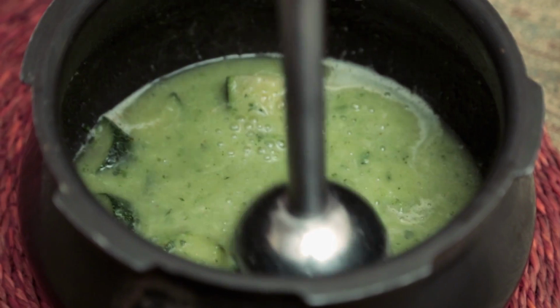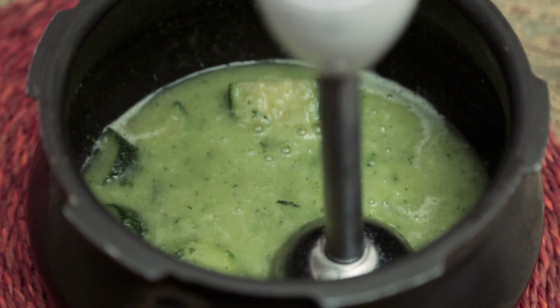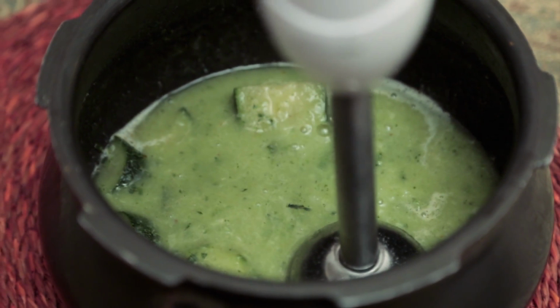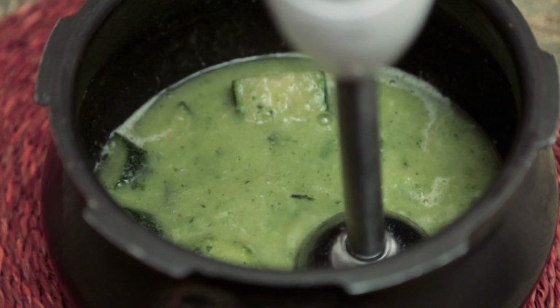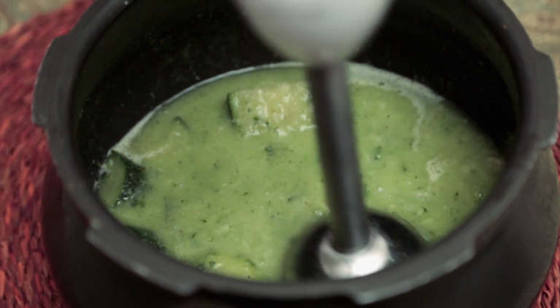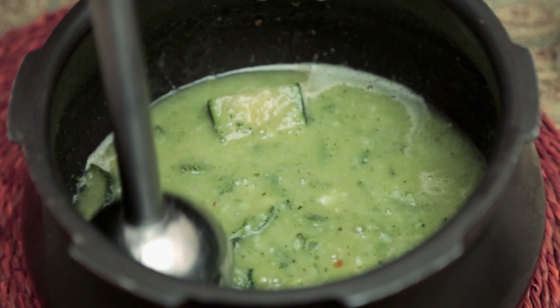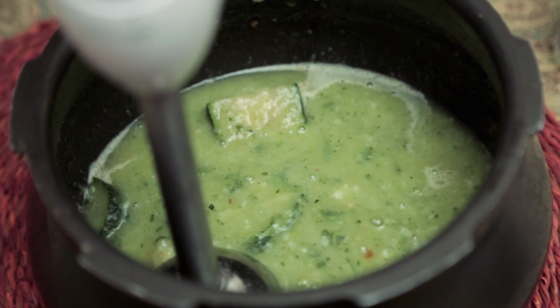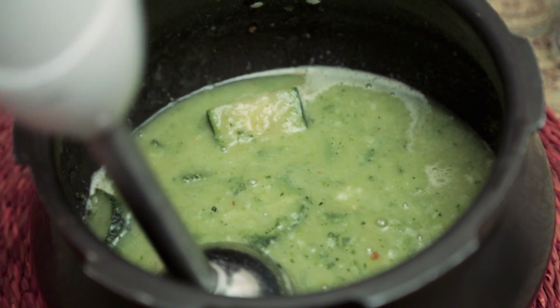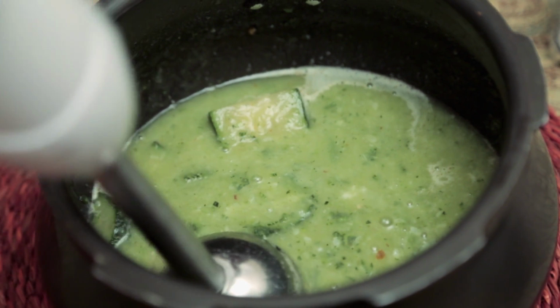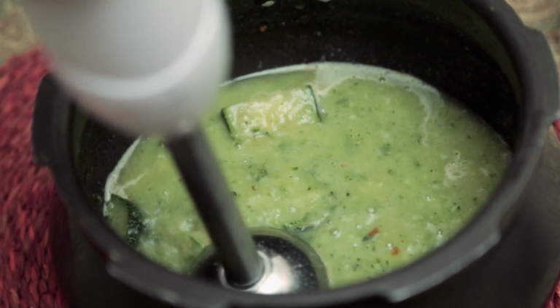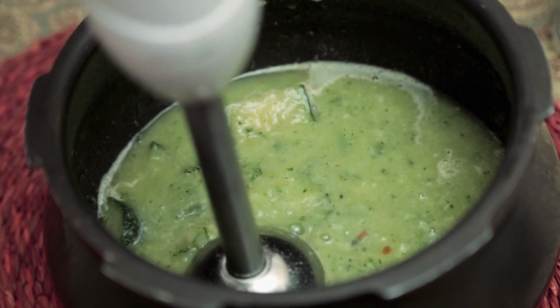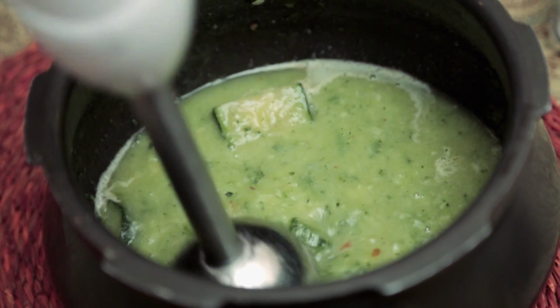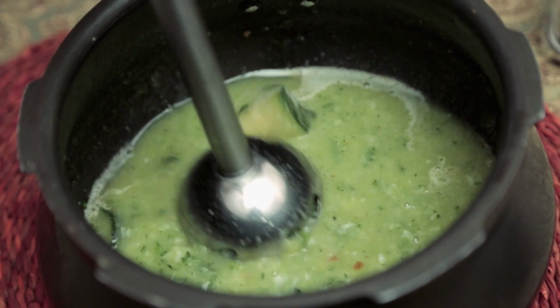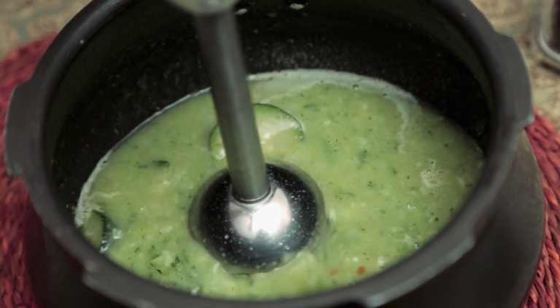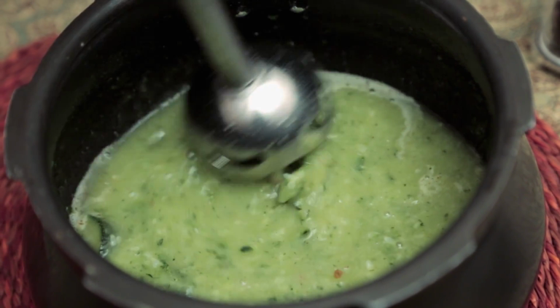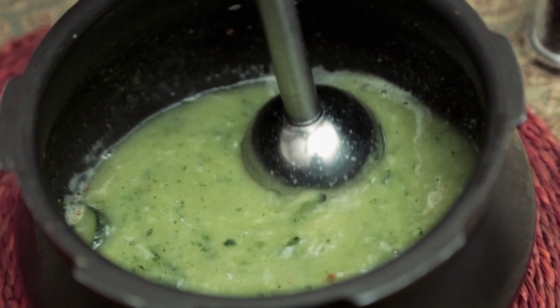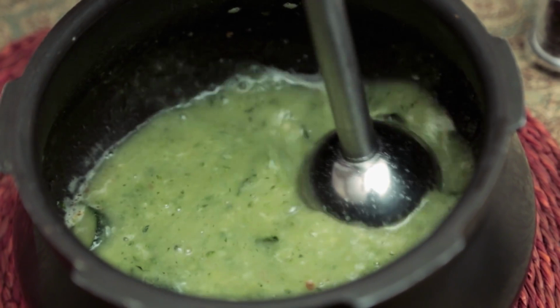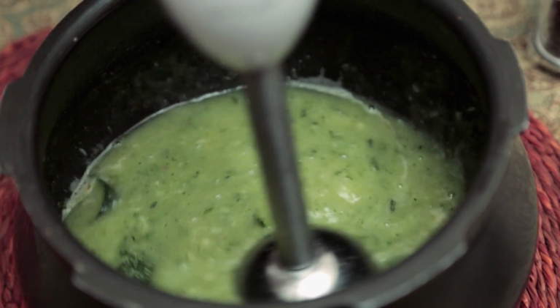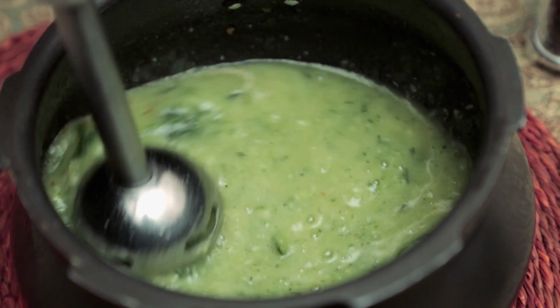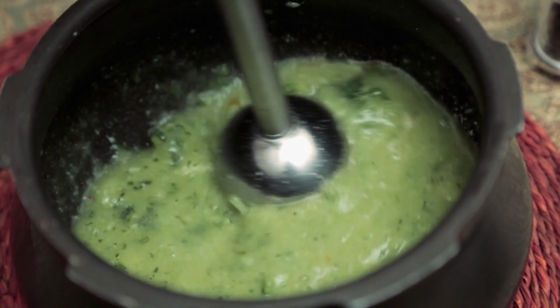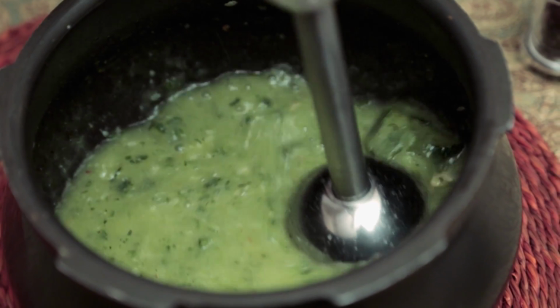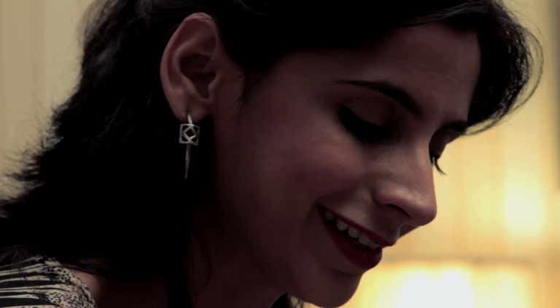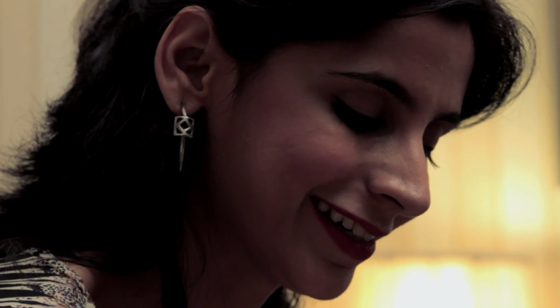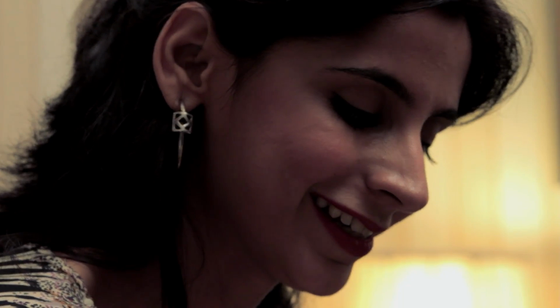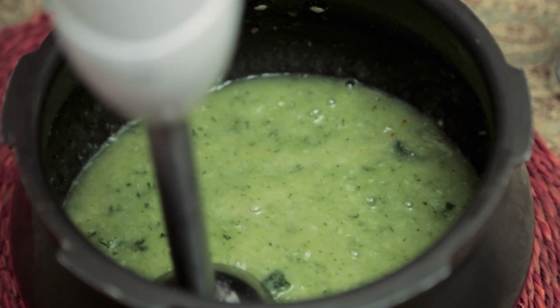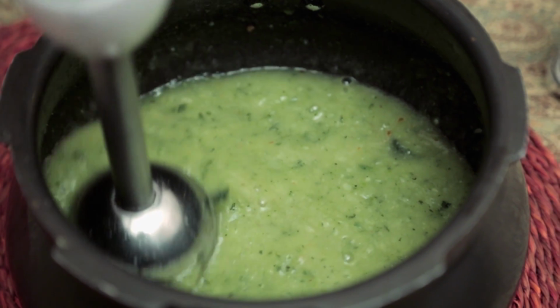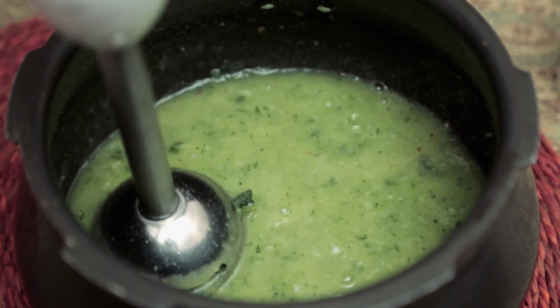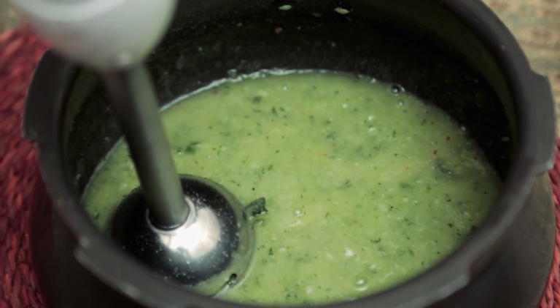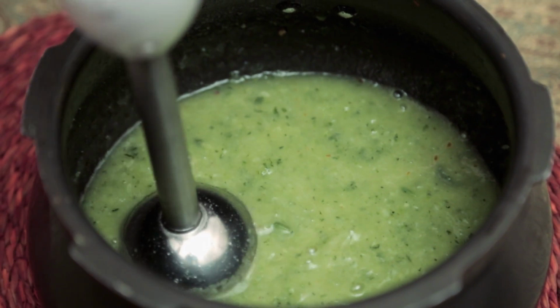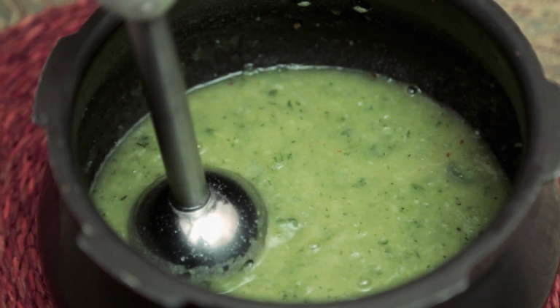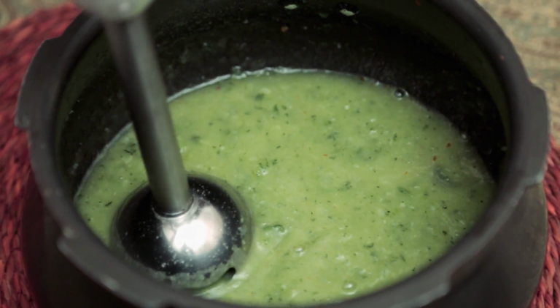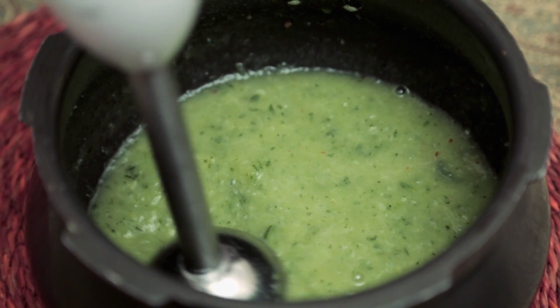Make sure that there are no chunks left in the soup — just blend away all the chunky pieces of Zucchini. I bet you'd never imagined that it was going to take on a neon green colour.